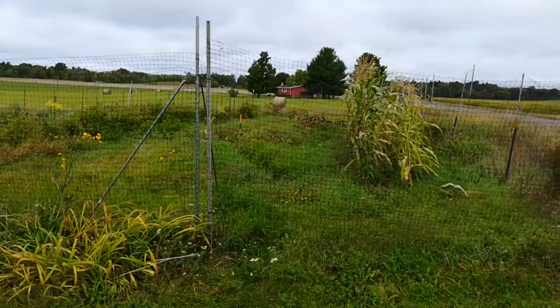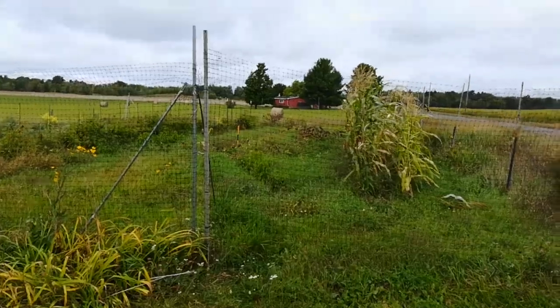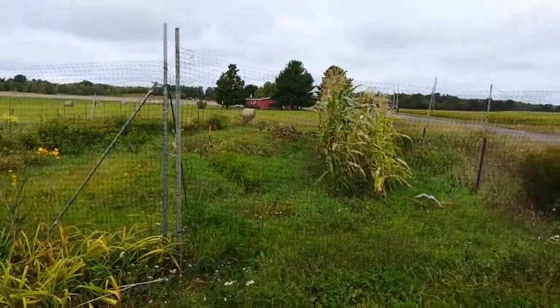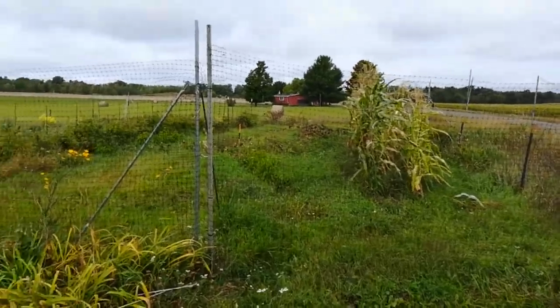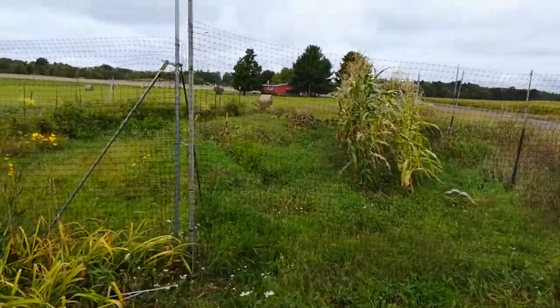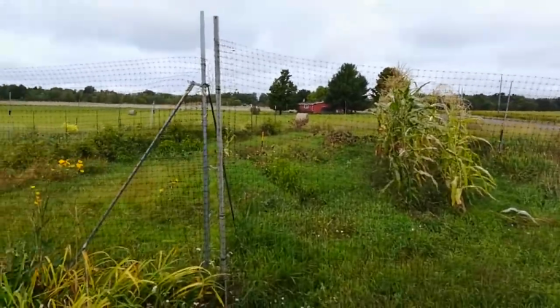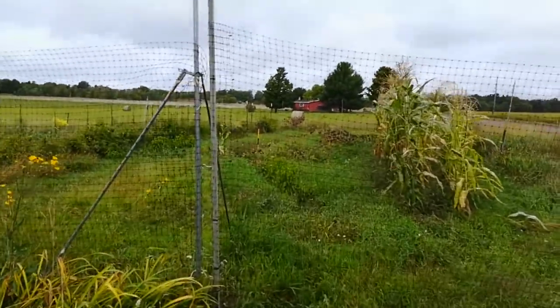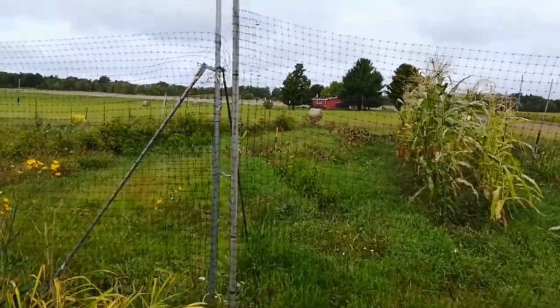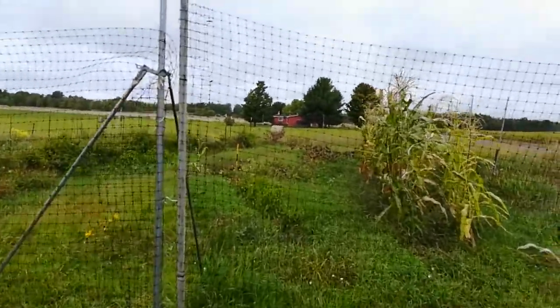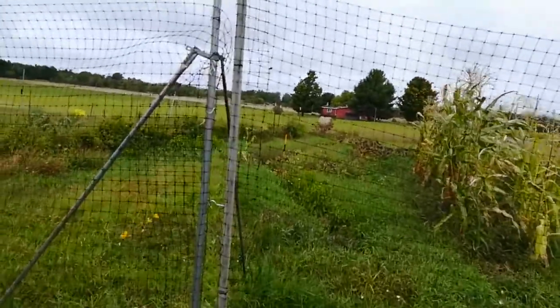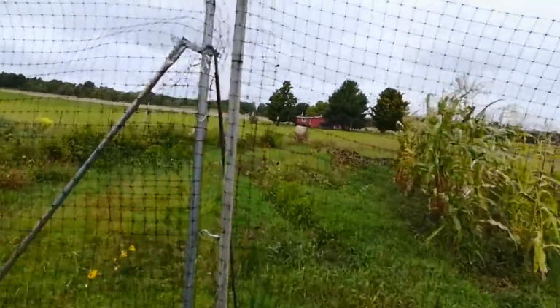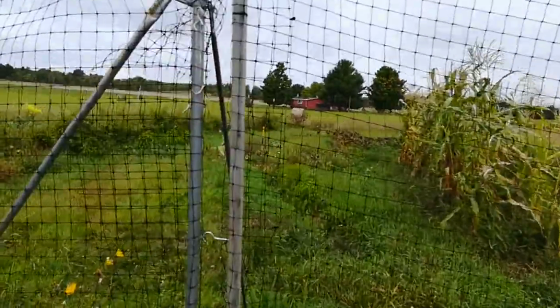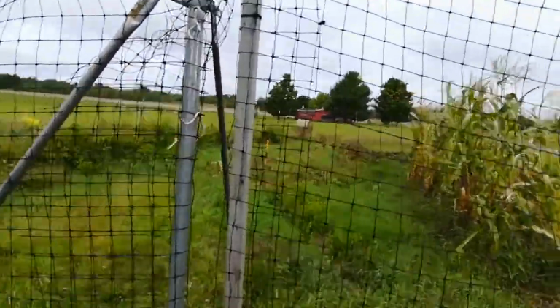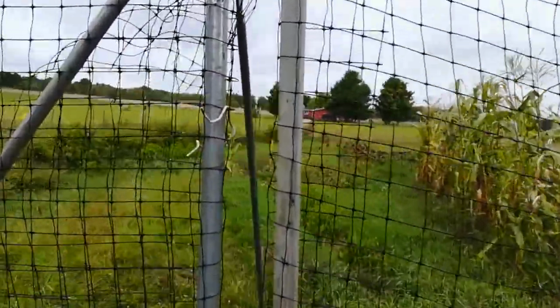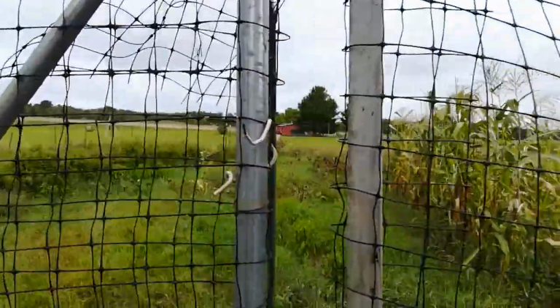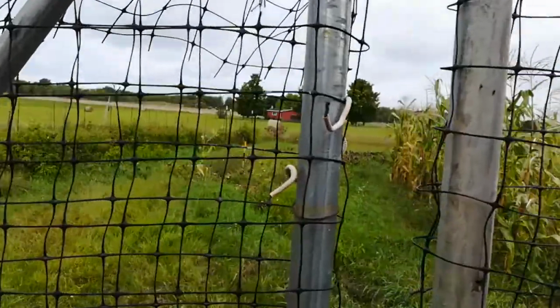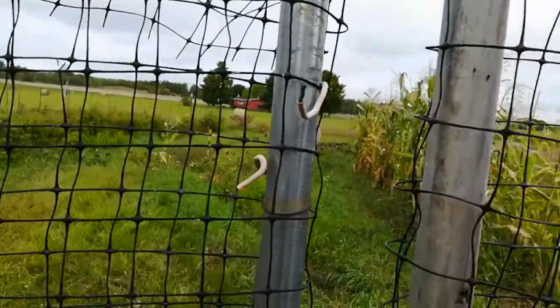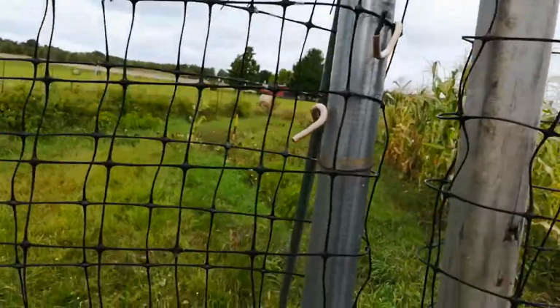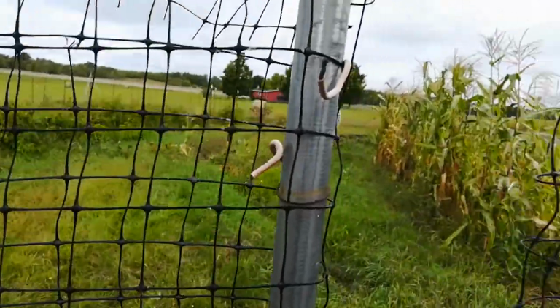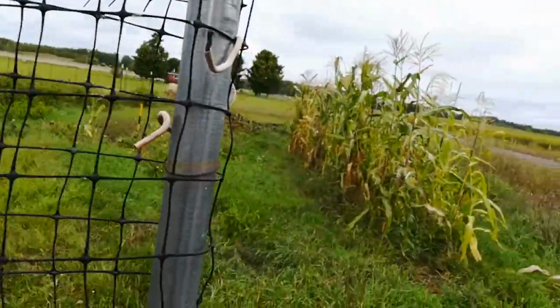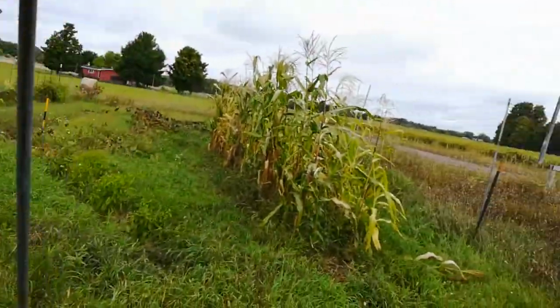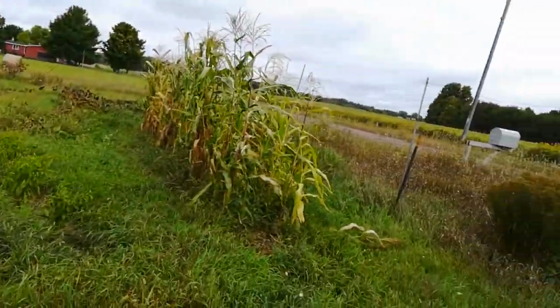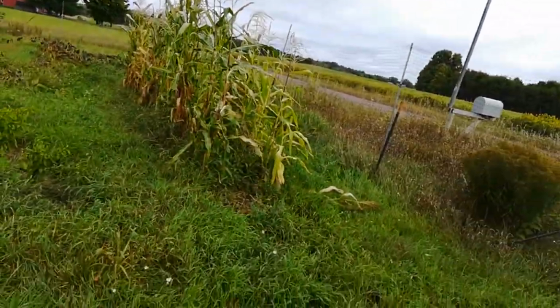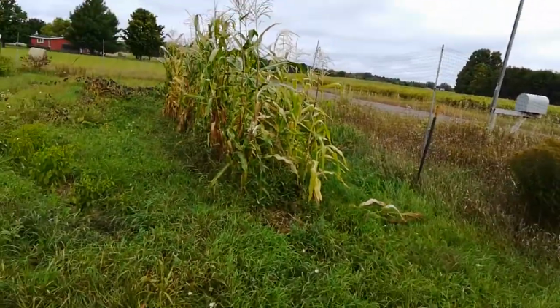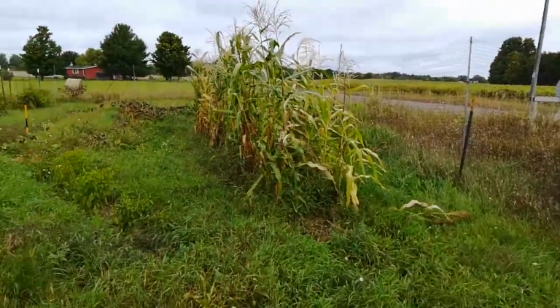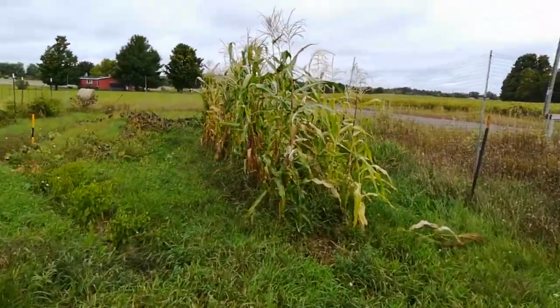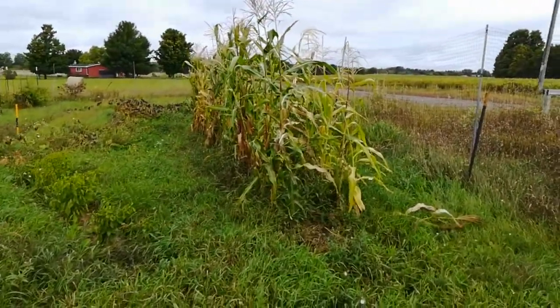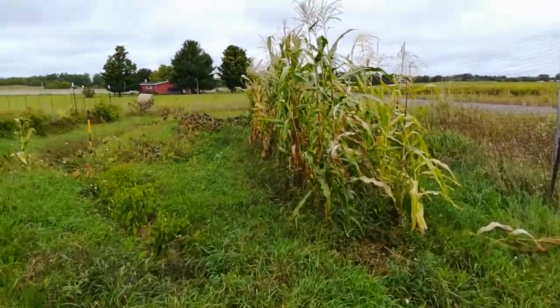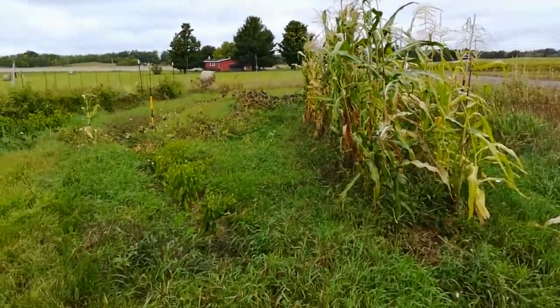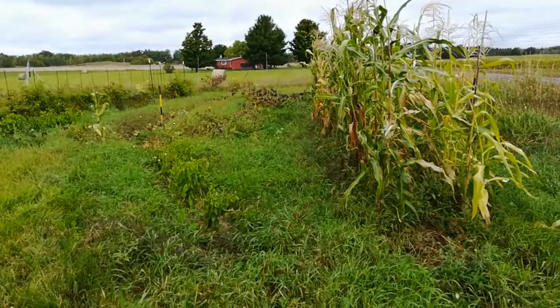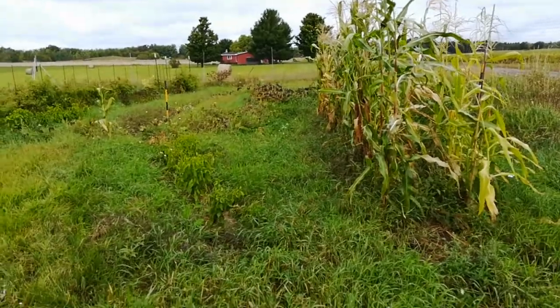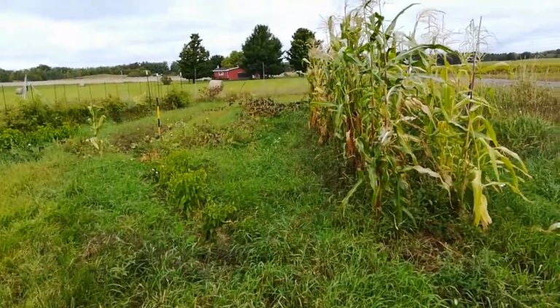This is gonna be the end-of-the-year garden wrap-up 2020. First real year in a while I've had a garden. Mixed bag.